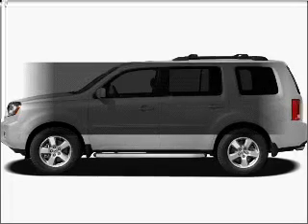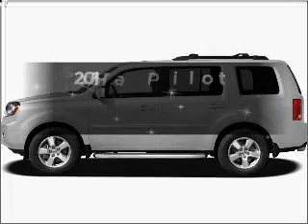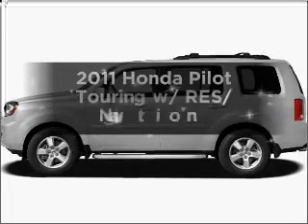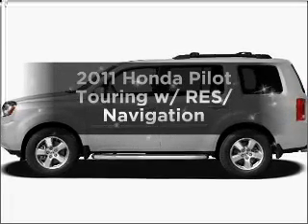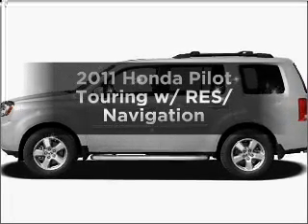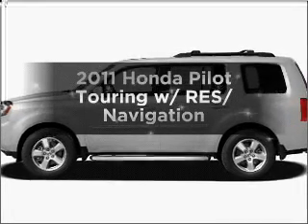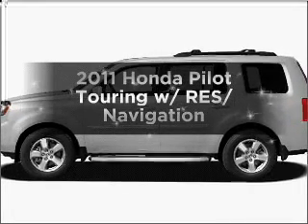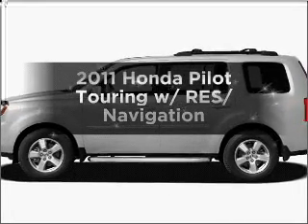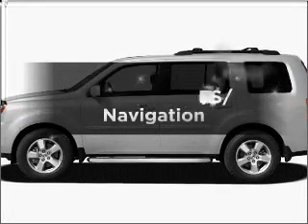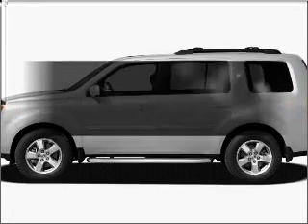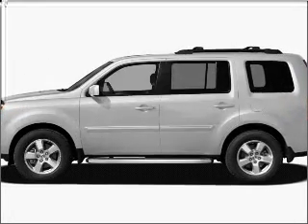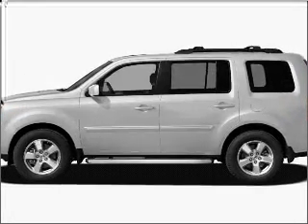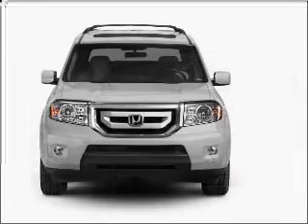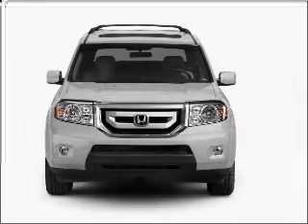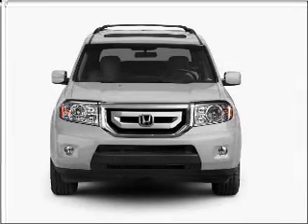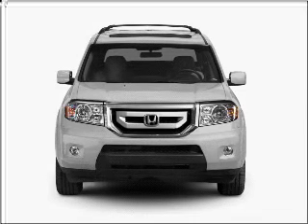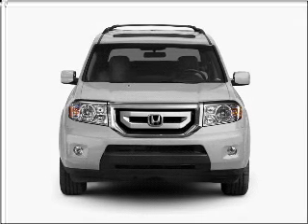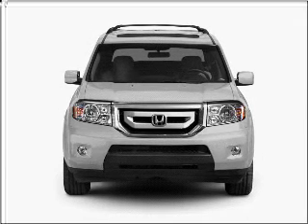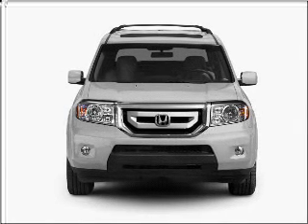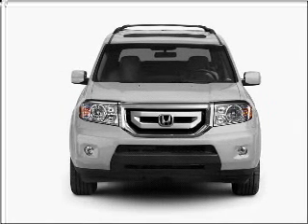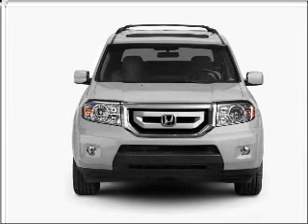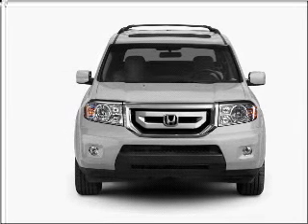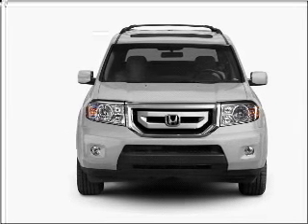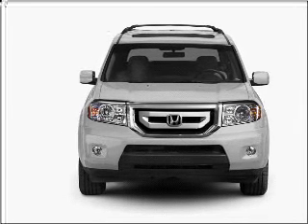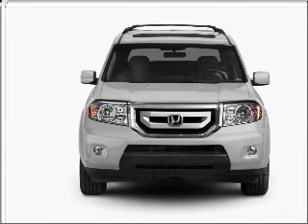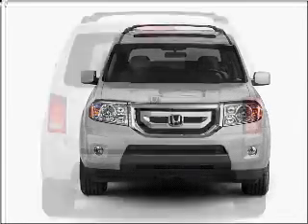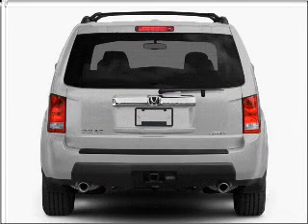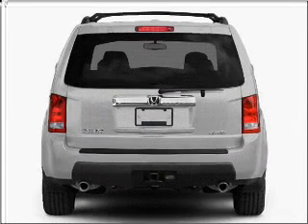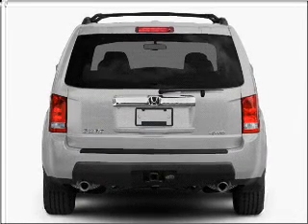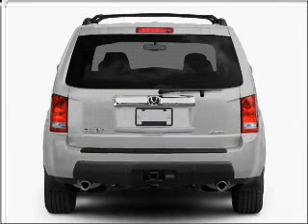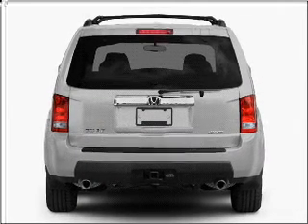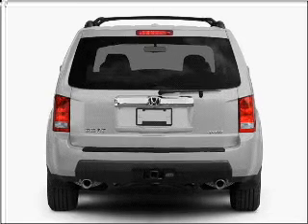Introducing the 2011 Honda Pilot. Everything you need under one roof with this great vehicle. With a solid six-cylinder engine connected to a smooth shifting five-speed automatic transmission.